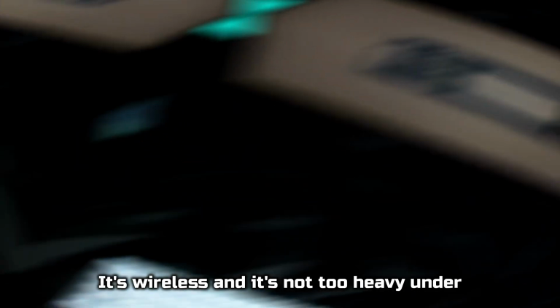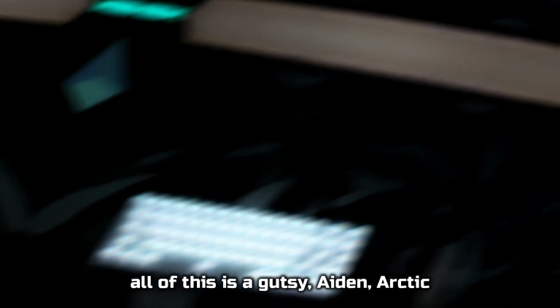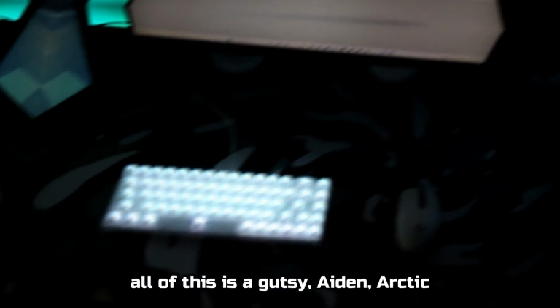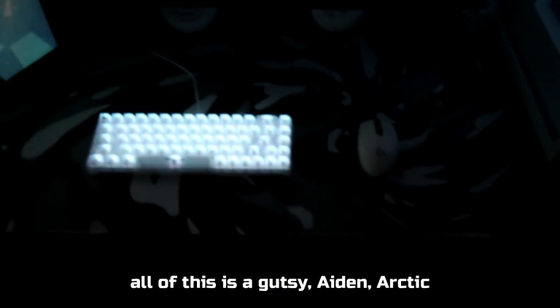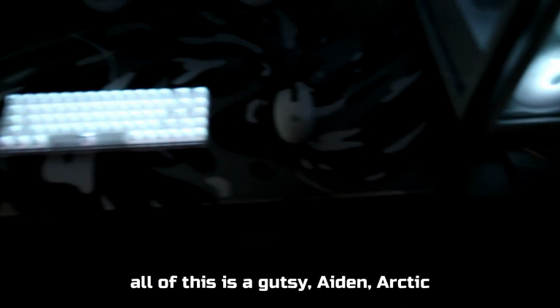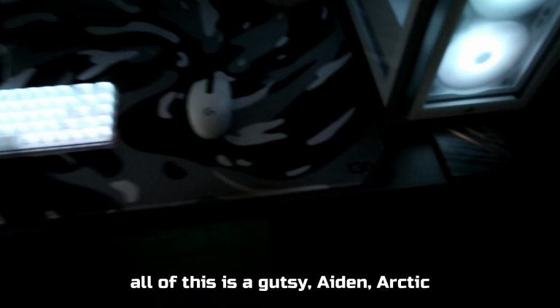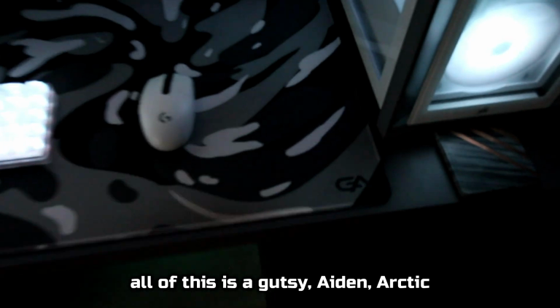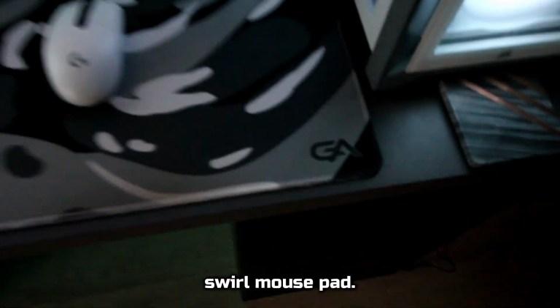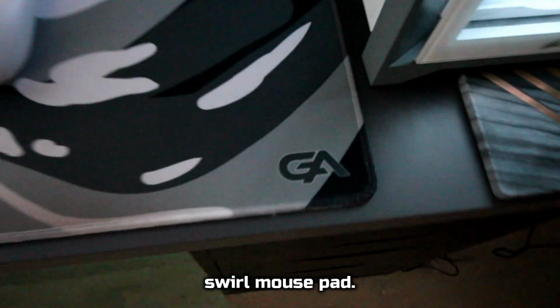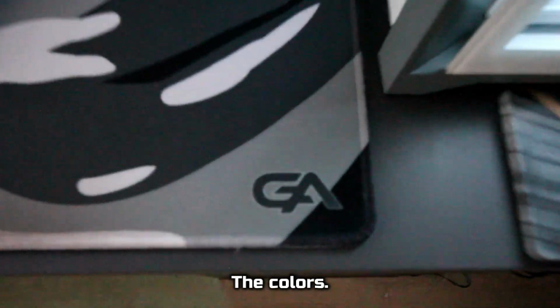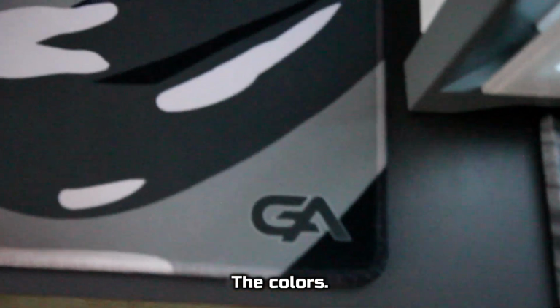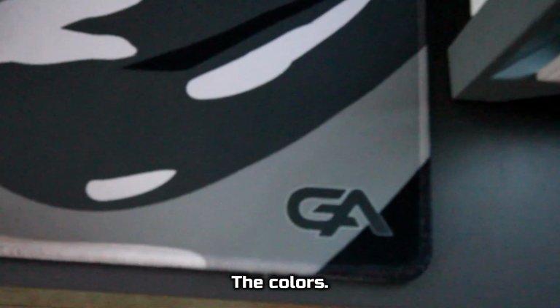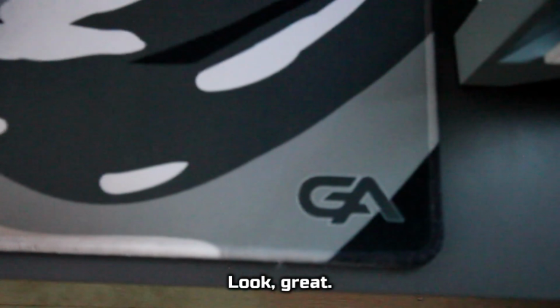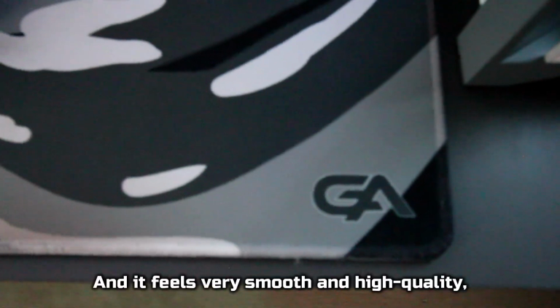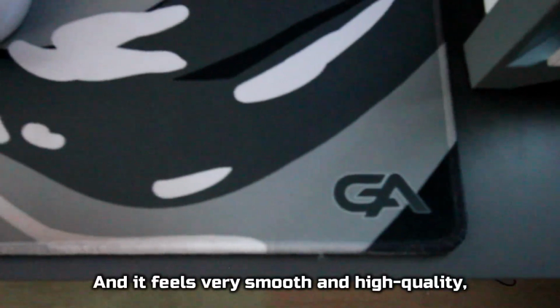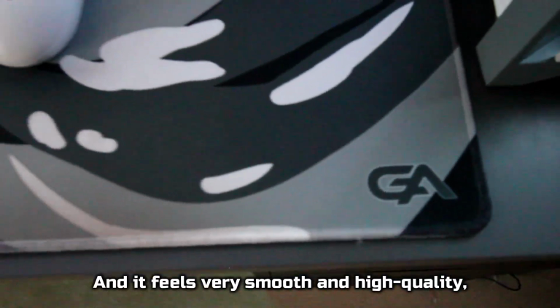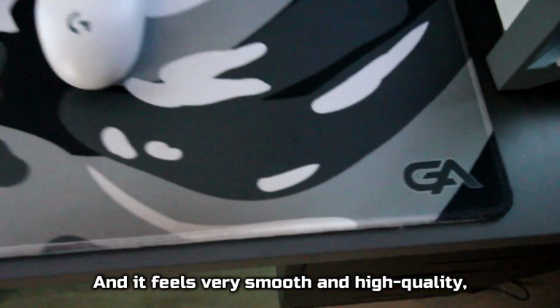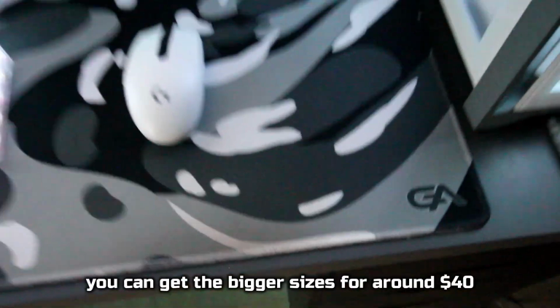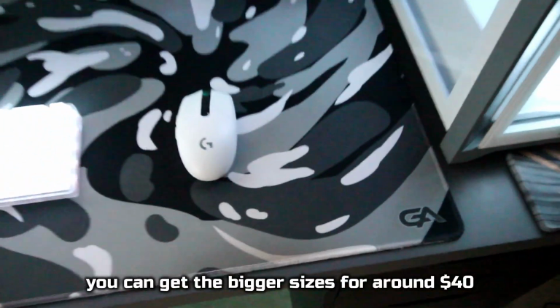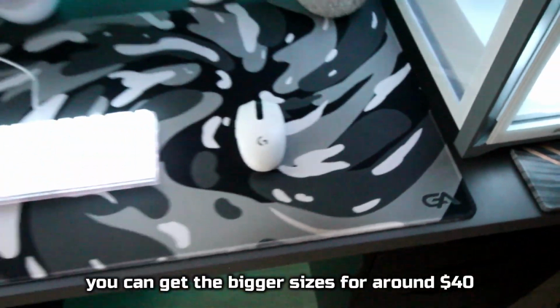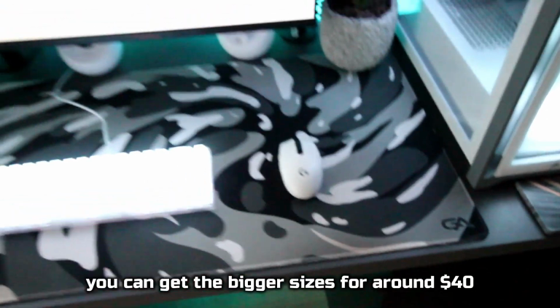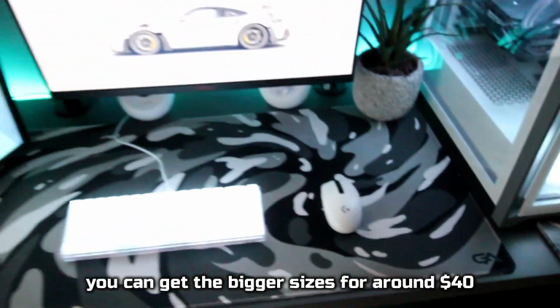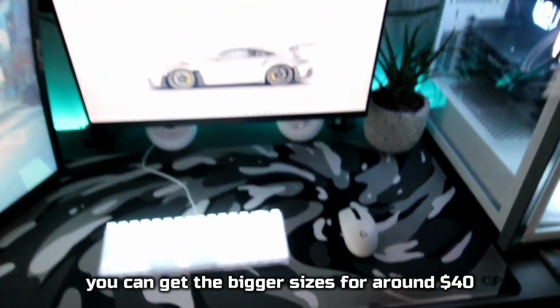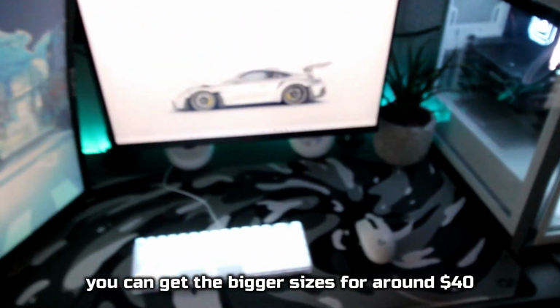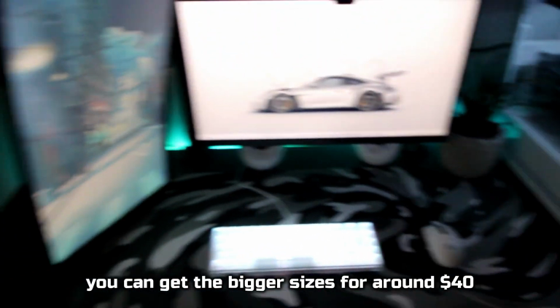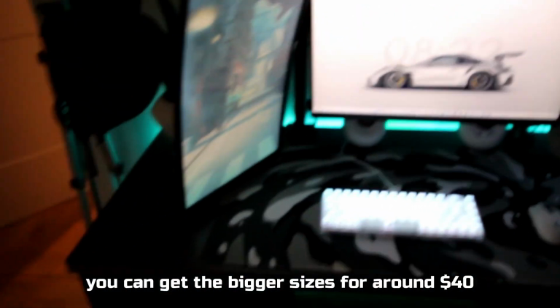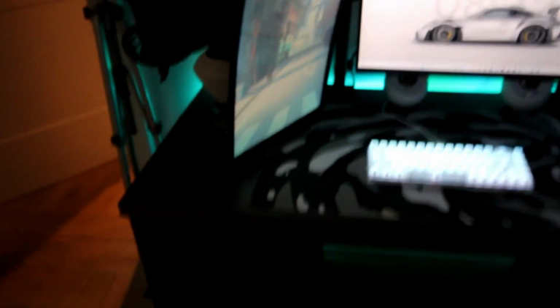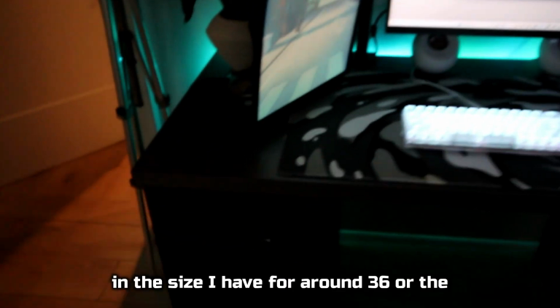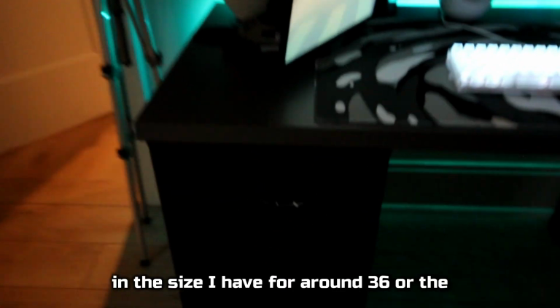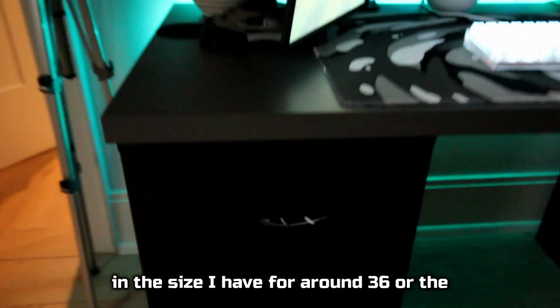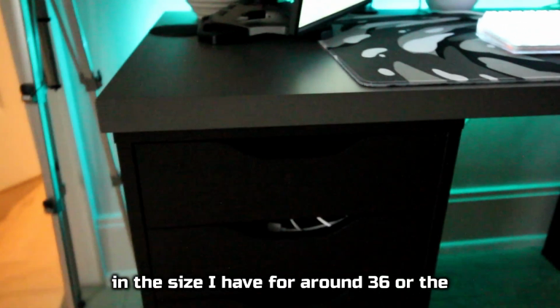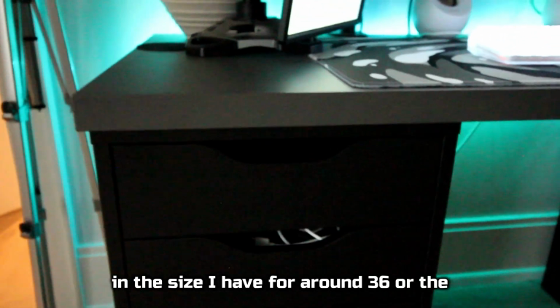Under all of this is the Gutsy Aiden Arctic Swirl mouse pad. The colors look great, and it feels very smooth and high quality. You can get the bigger sizes for around $40, and the size I have for around $36.